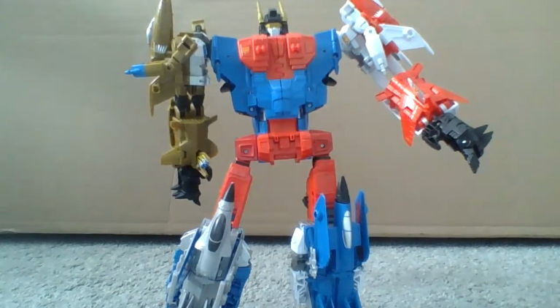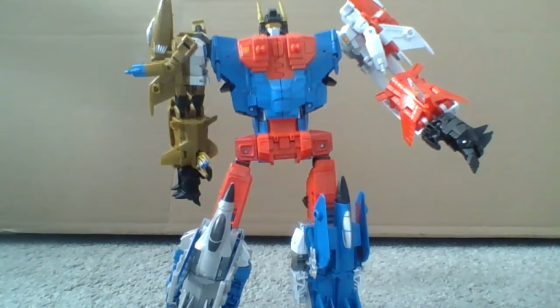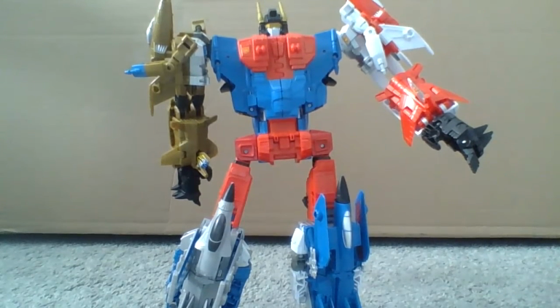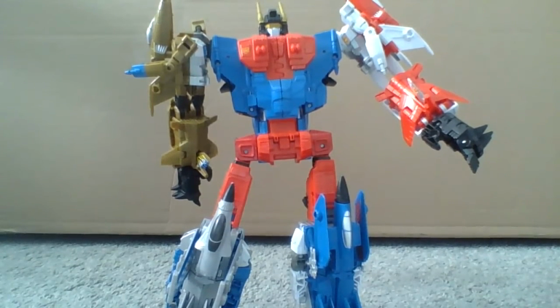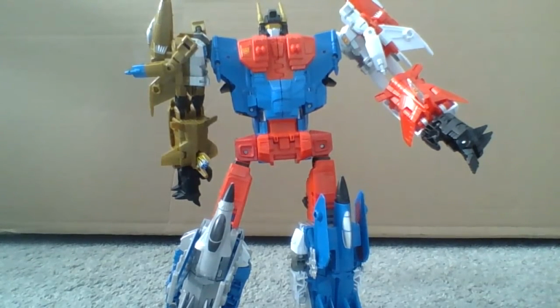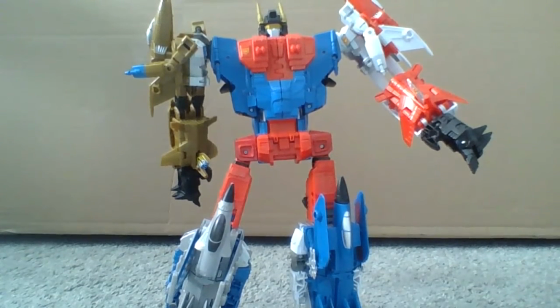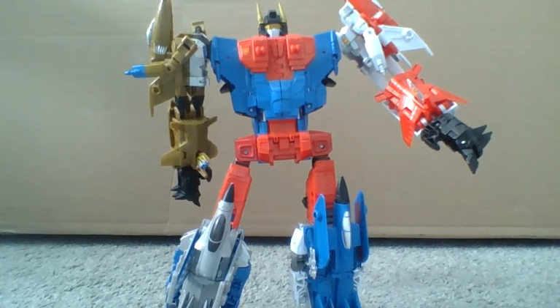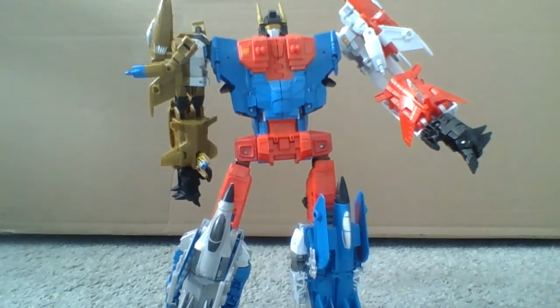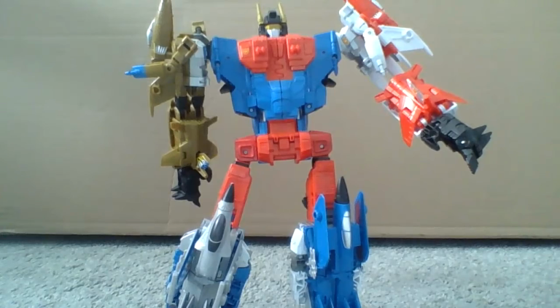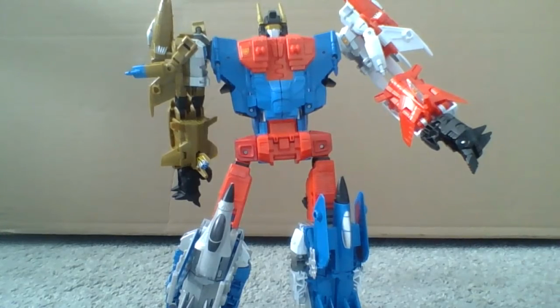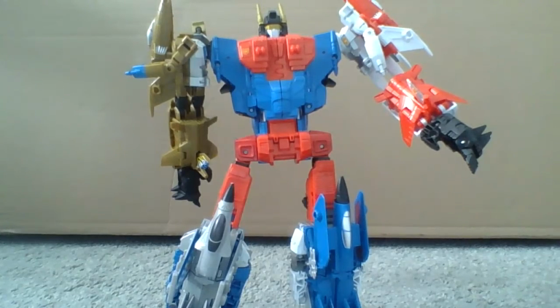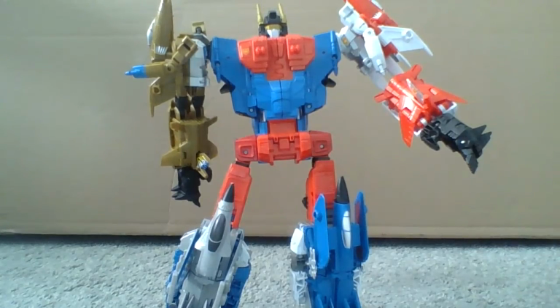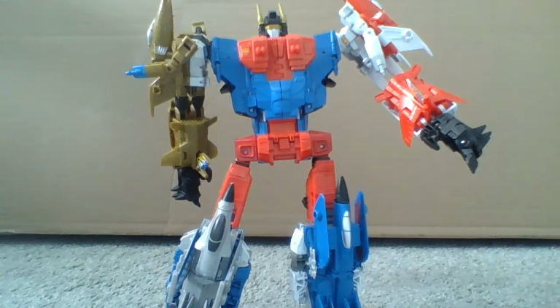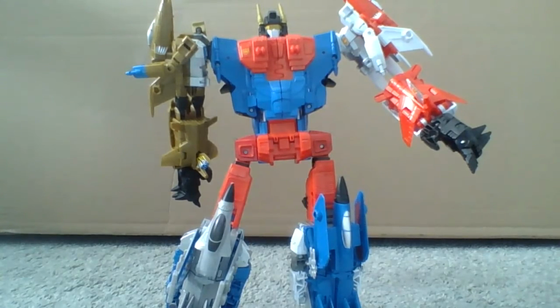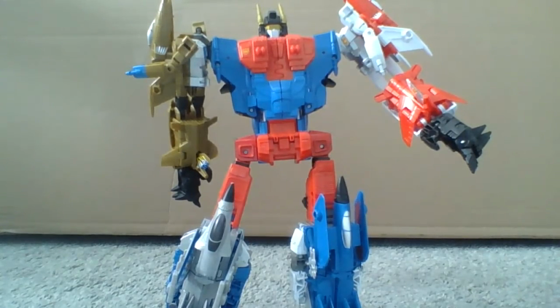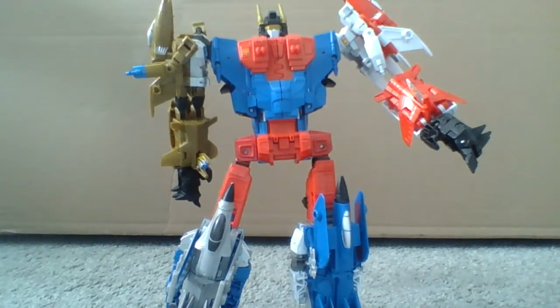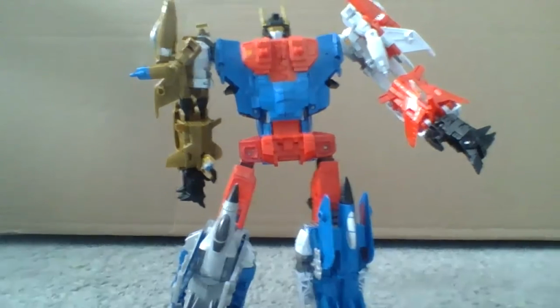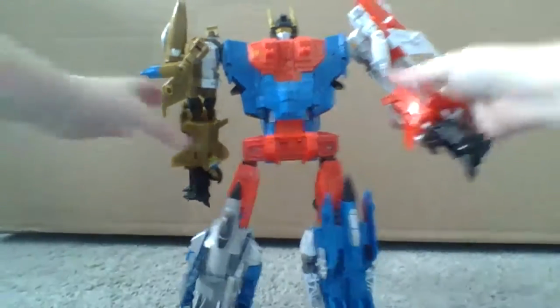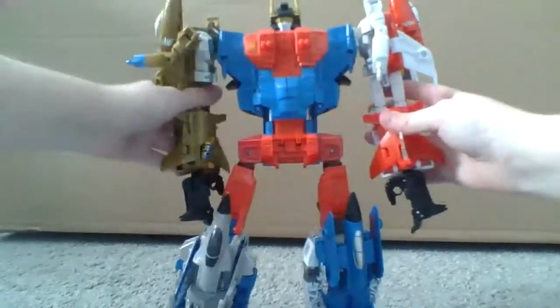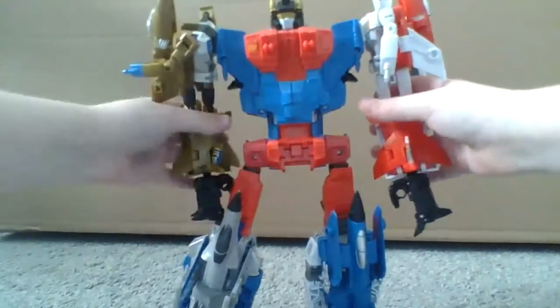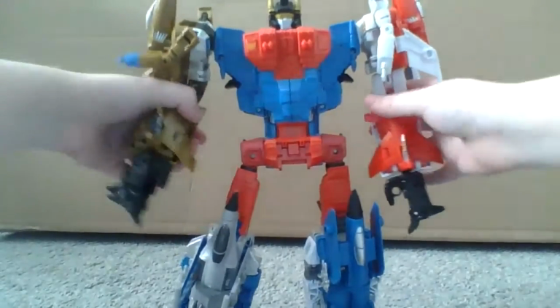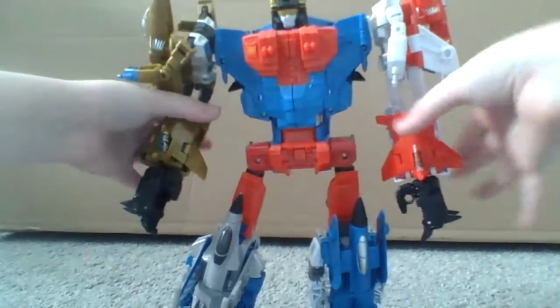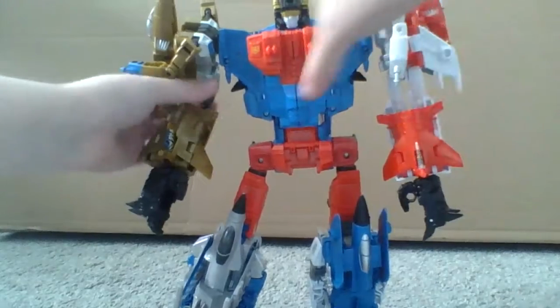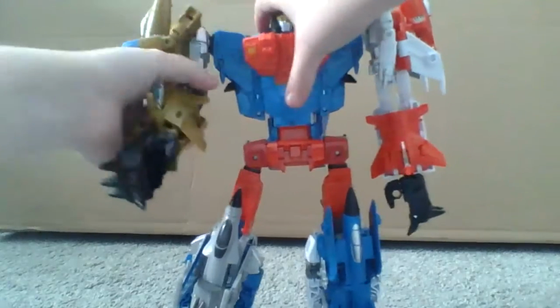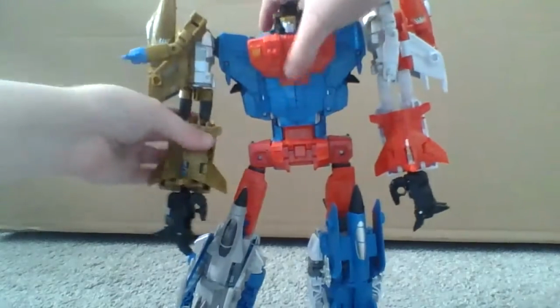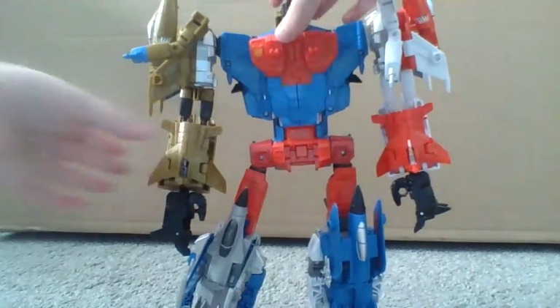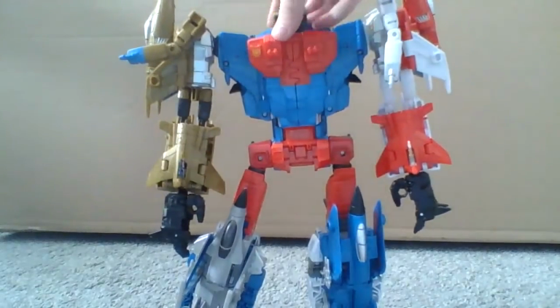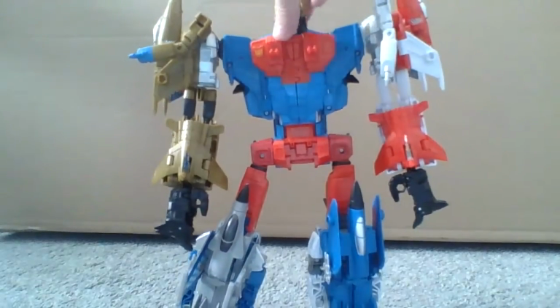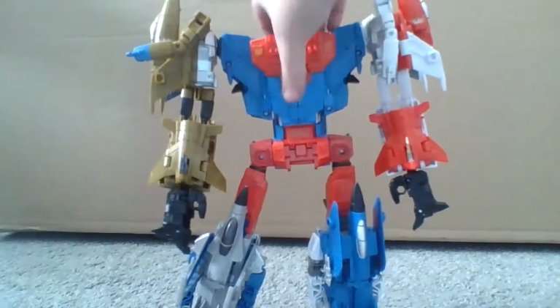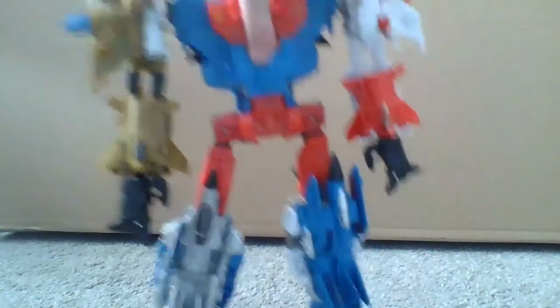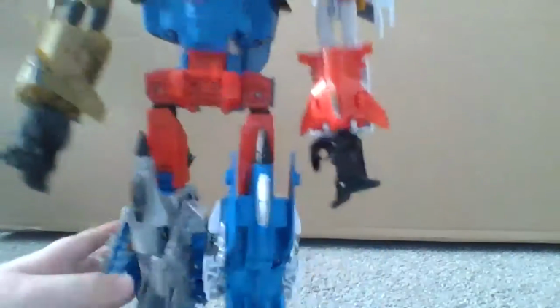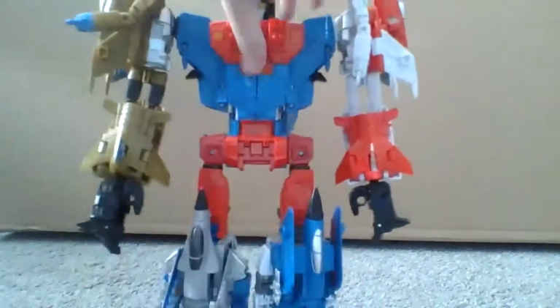I'm just trying to make this video longer because I need a pastime — I'm waiting for the box that's coming with the two new Transformers.